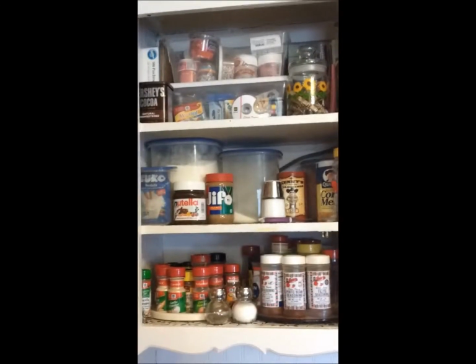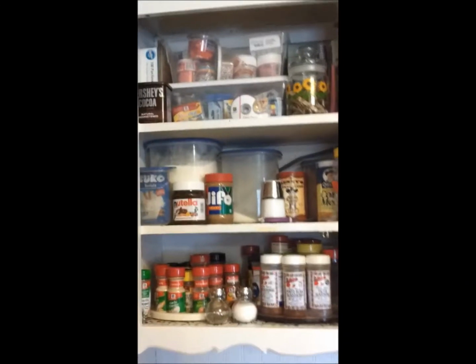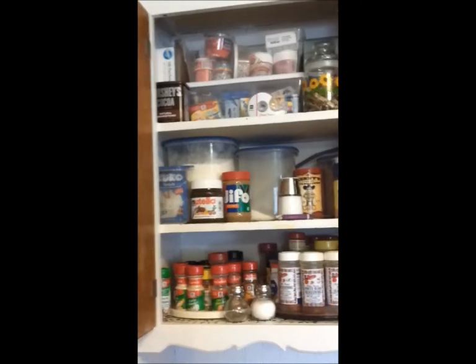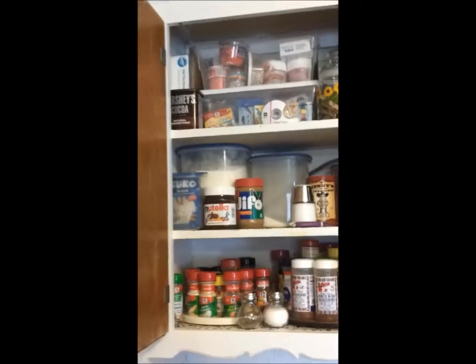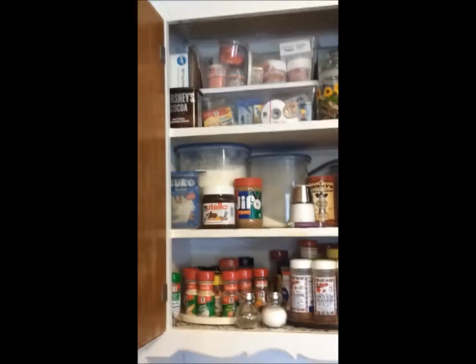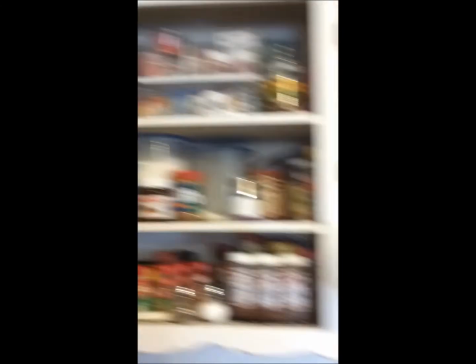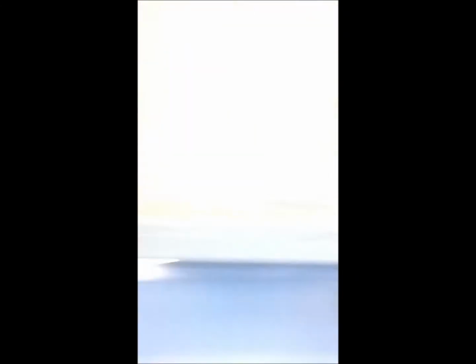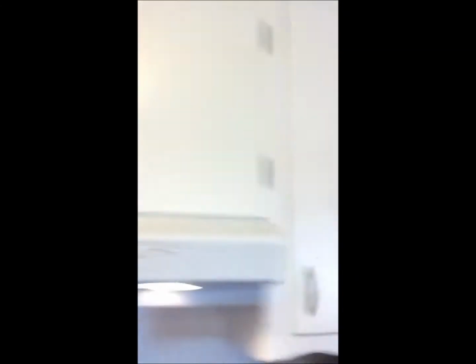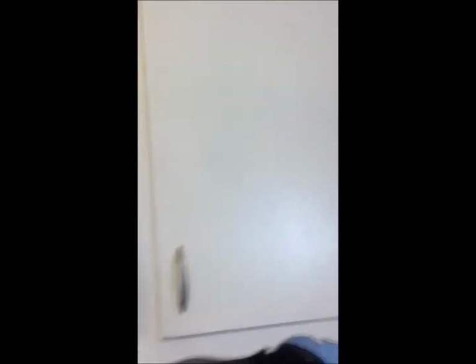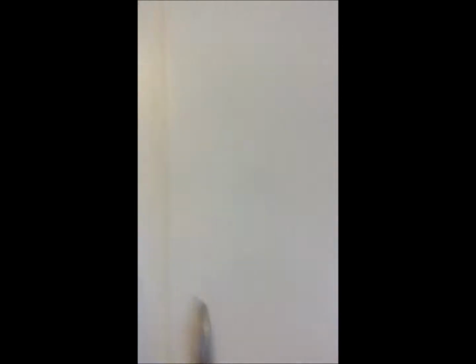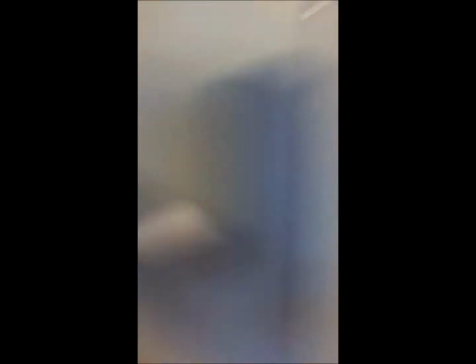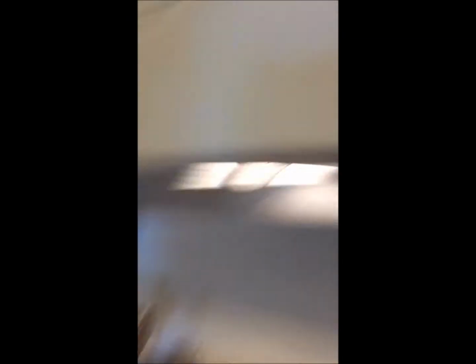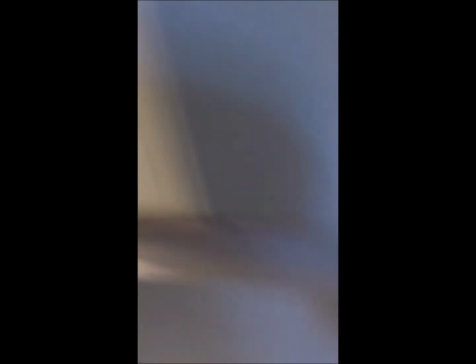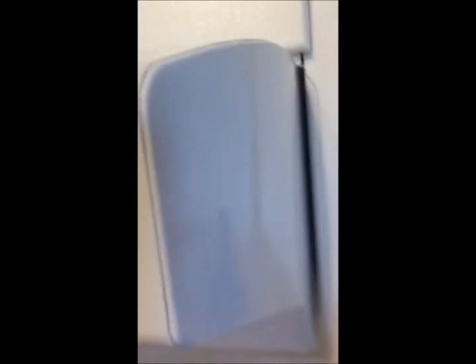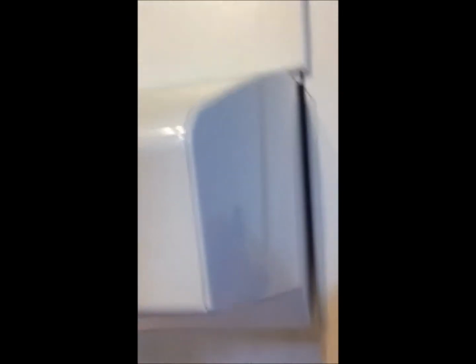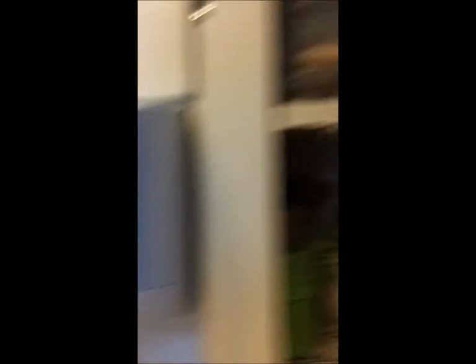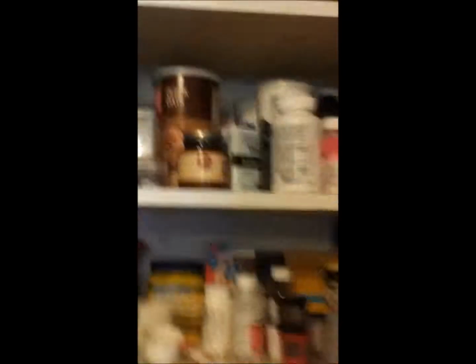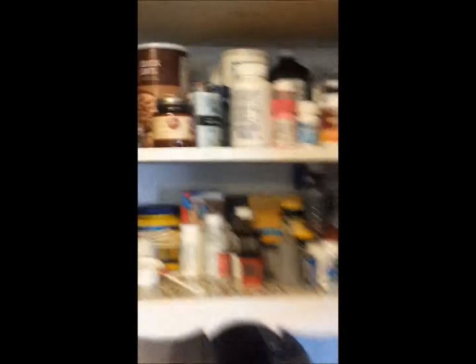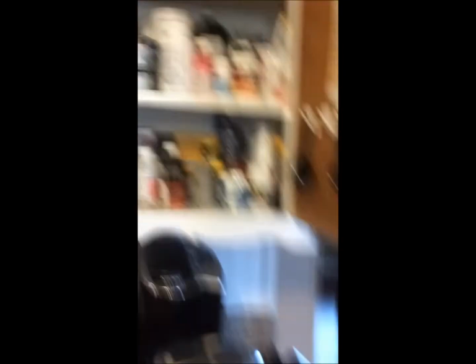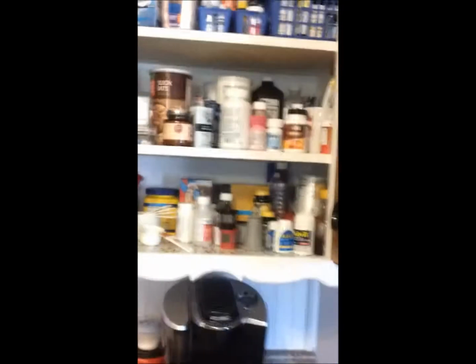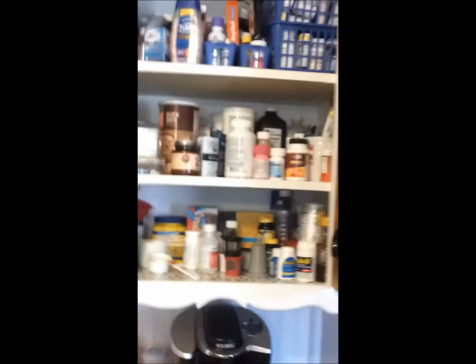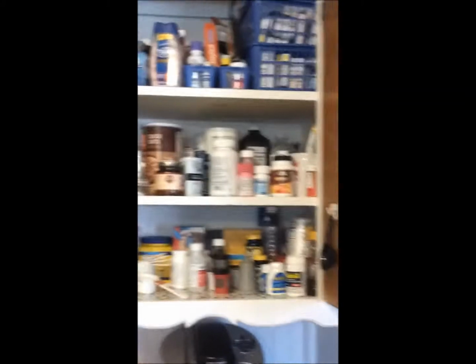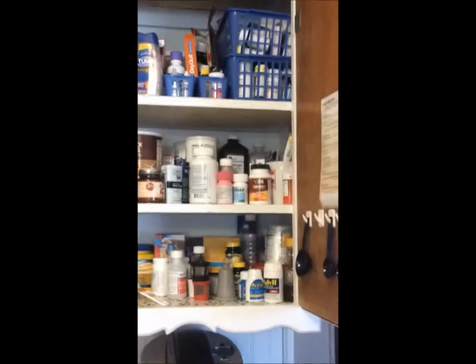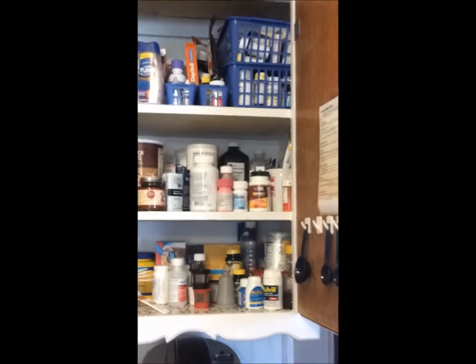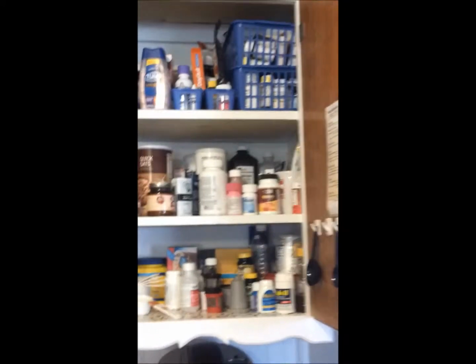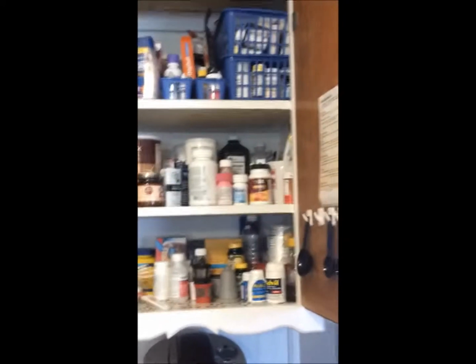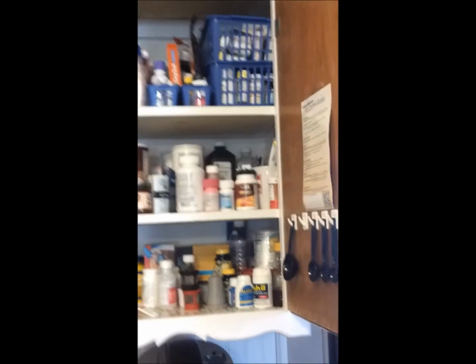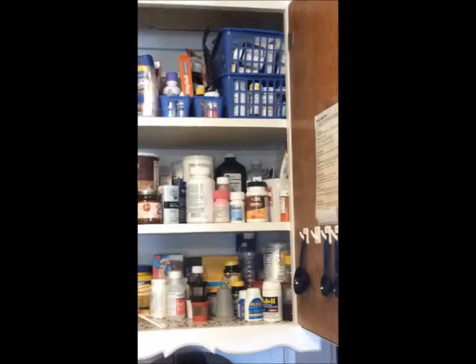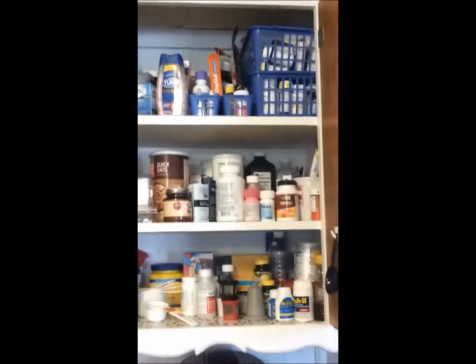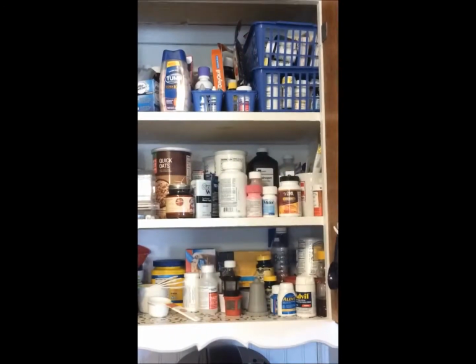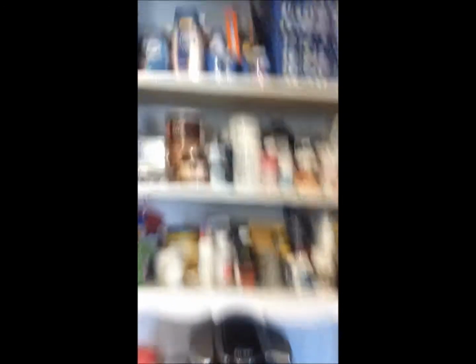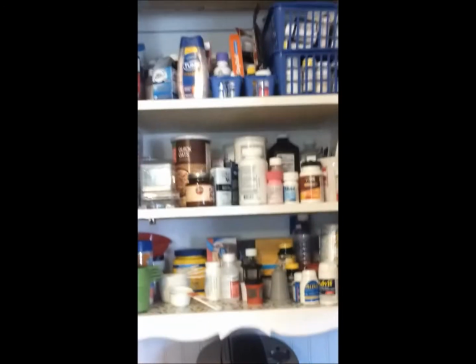Now I think I may move on to this cabinet which is sort of our coffee and medicine cabinet — I don't know how to describe it. So we'll do that next.